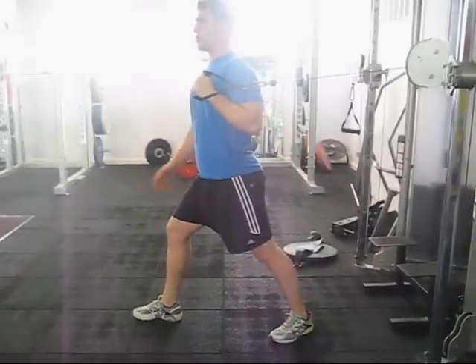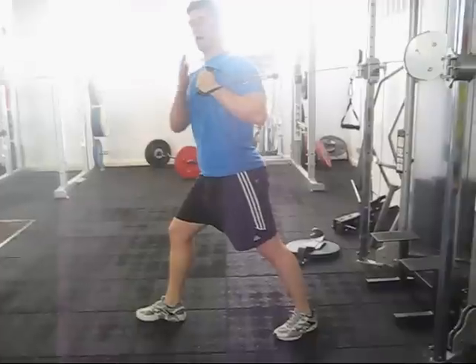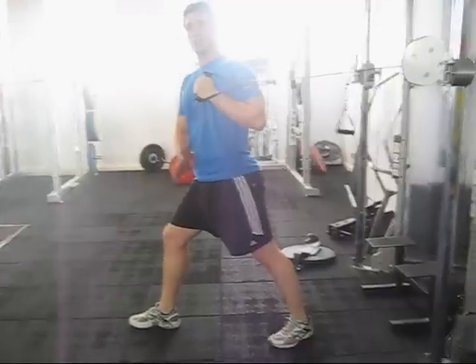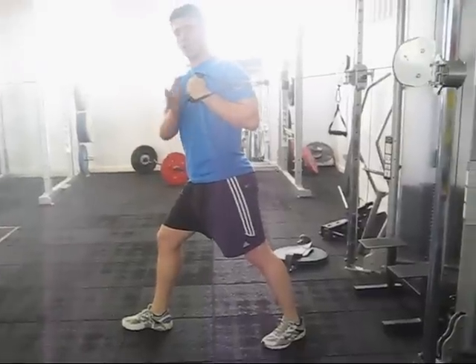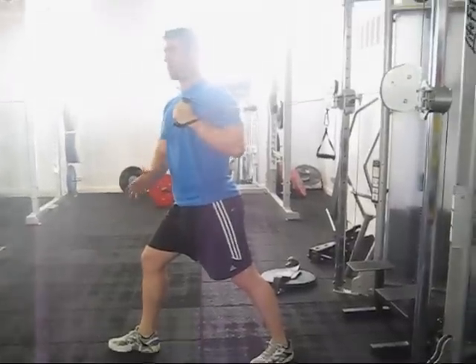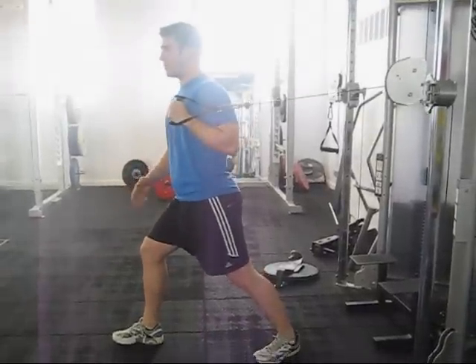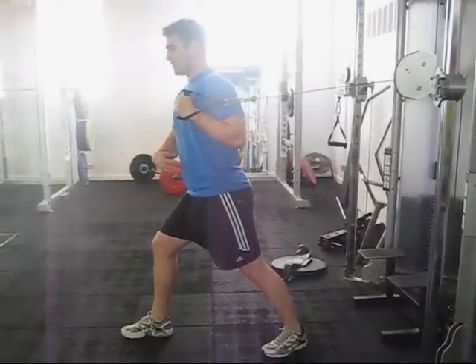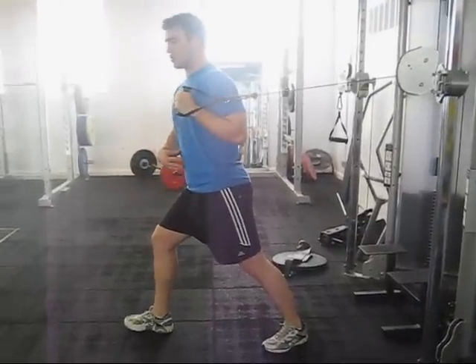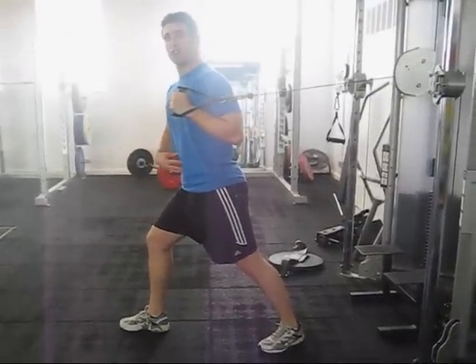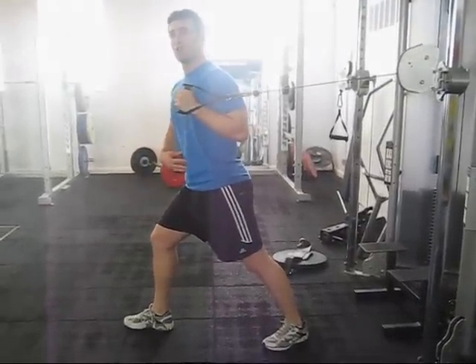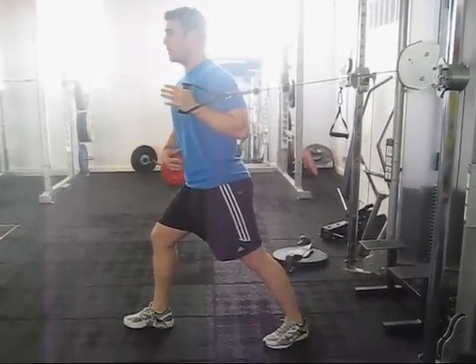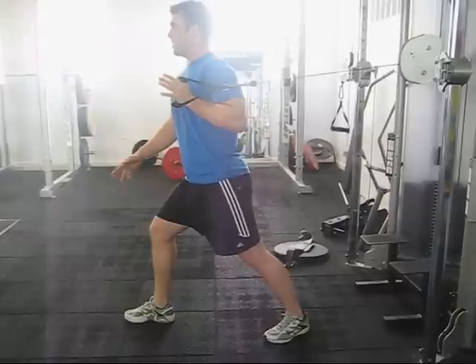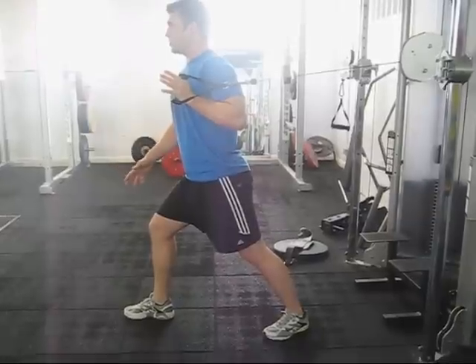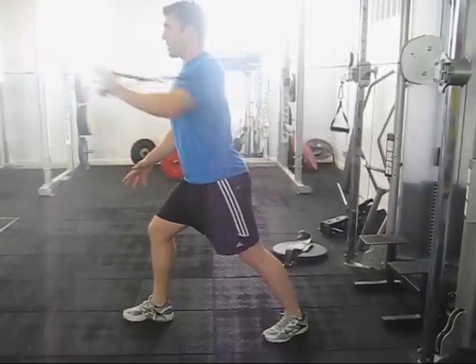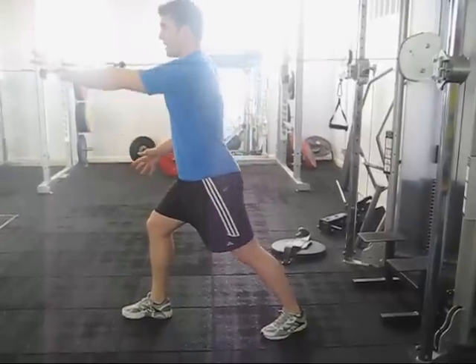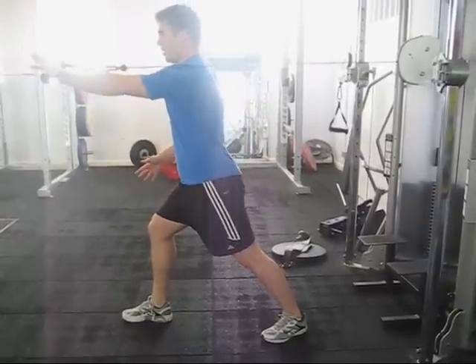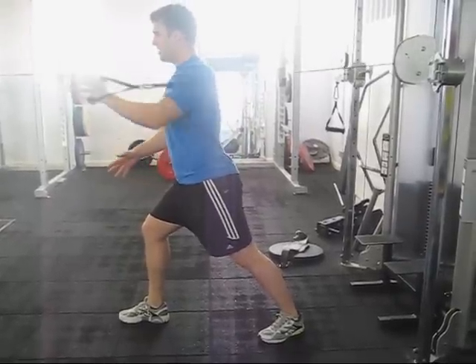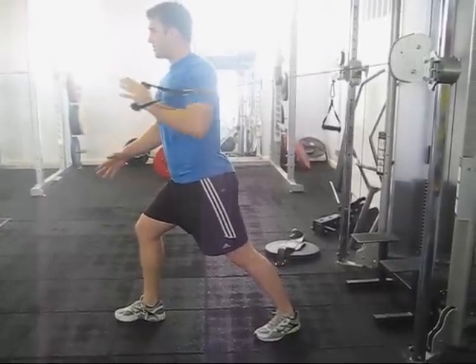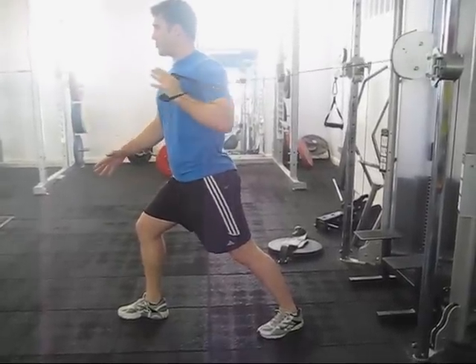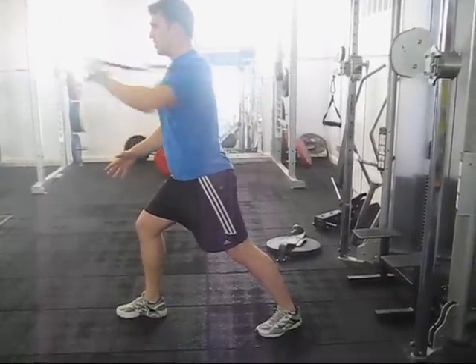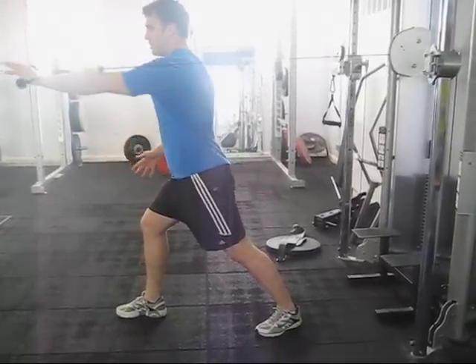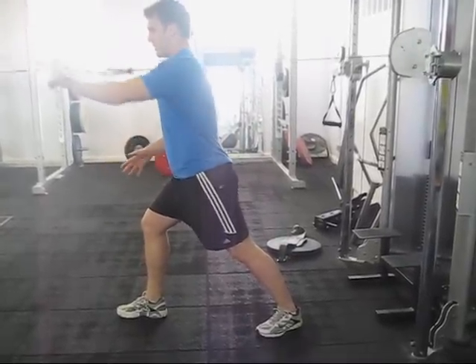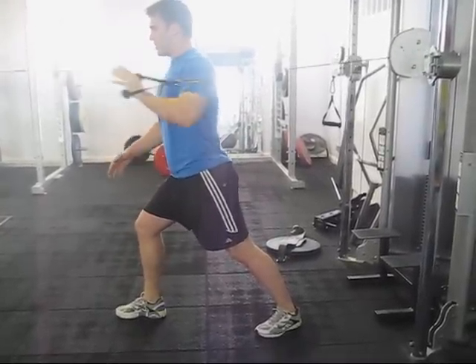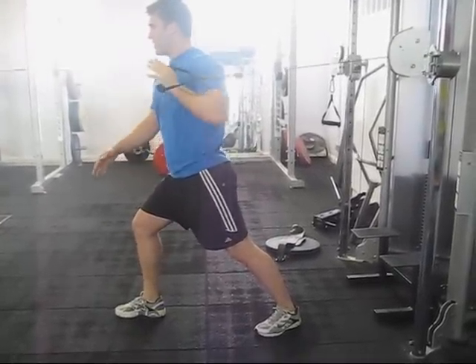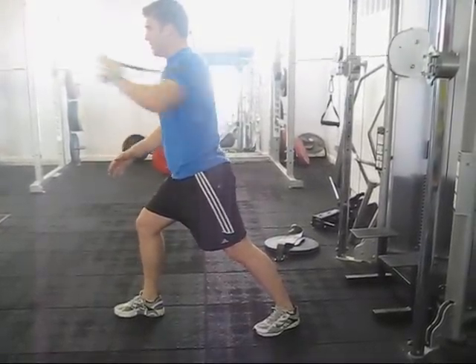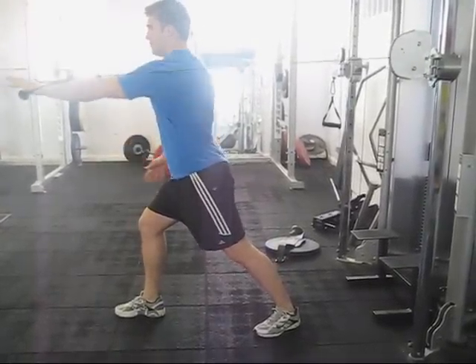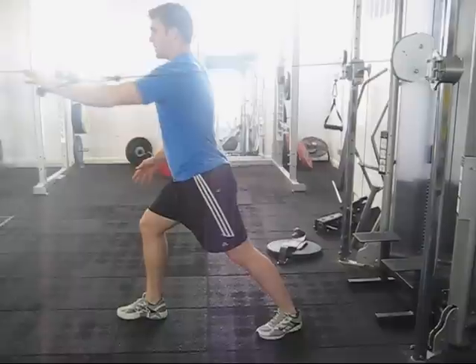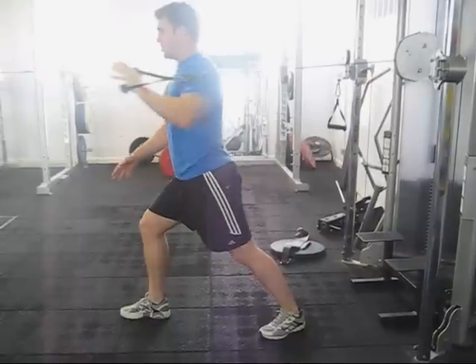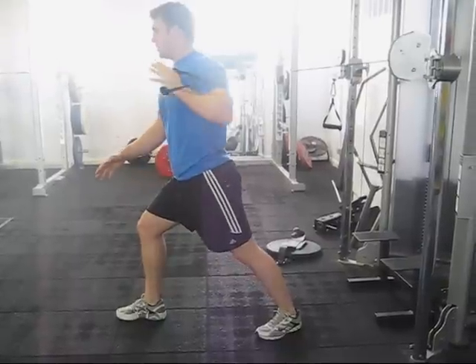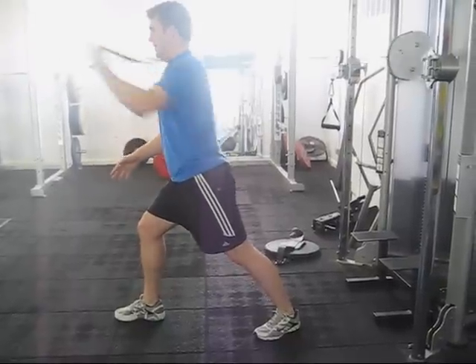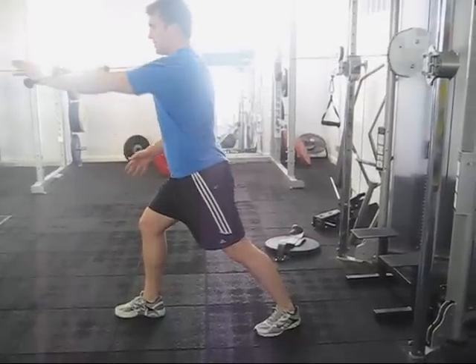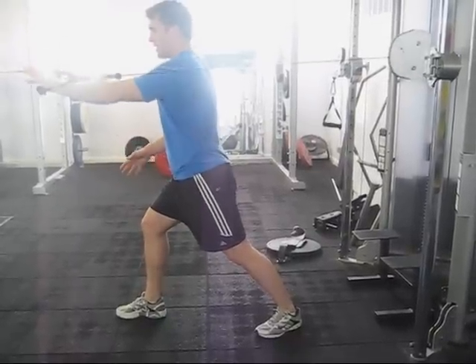I'm going to try and keep my torso upright, really brace through the core, and then all I'm going to do is drive that out — nice and controlled — right back to the chest, right back through, keeping everything tight.